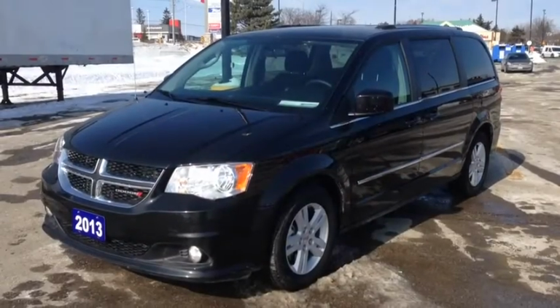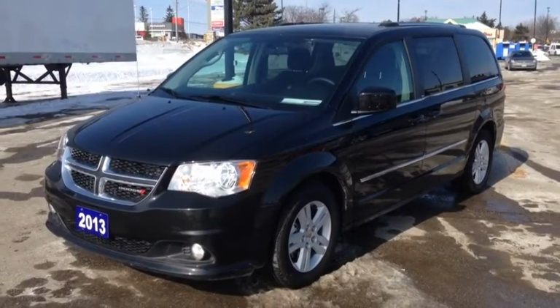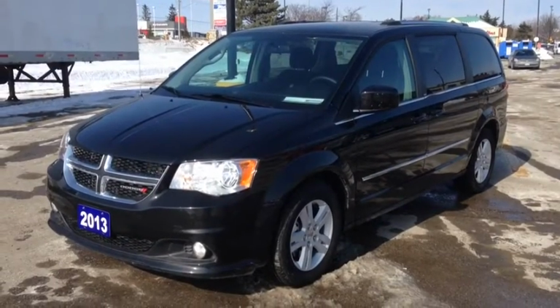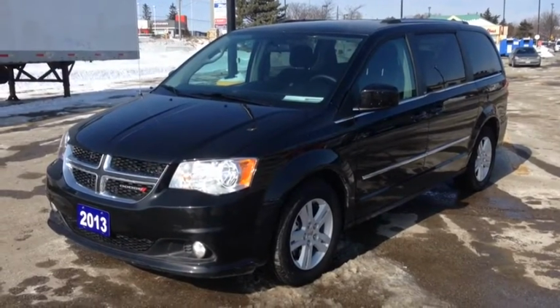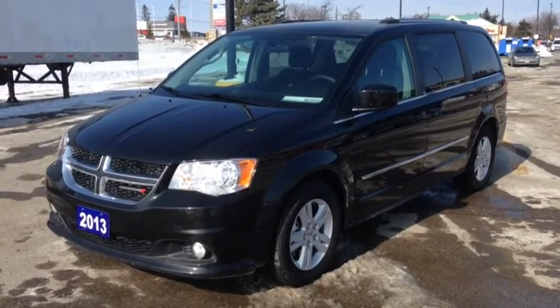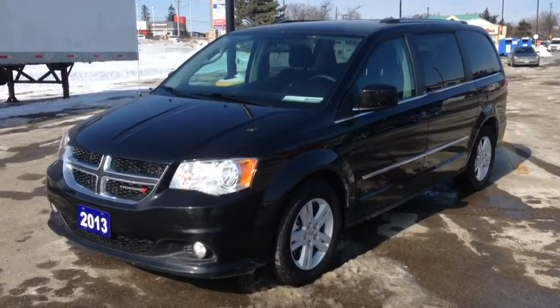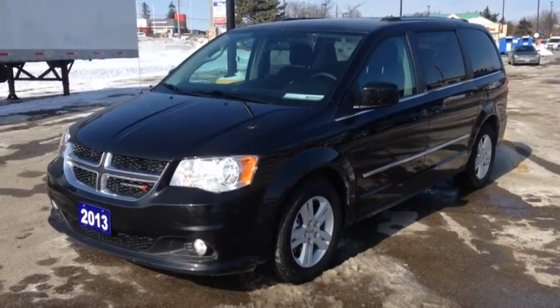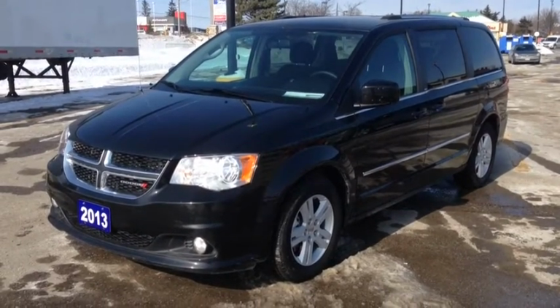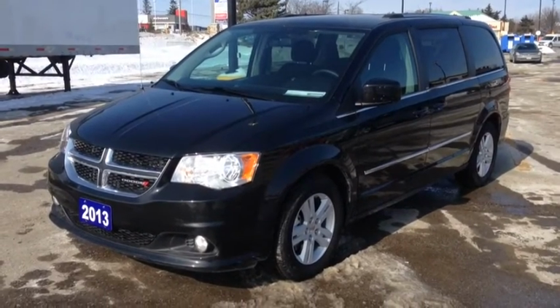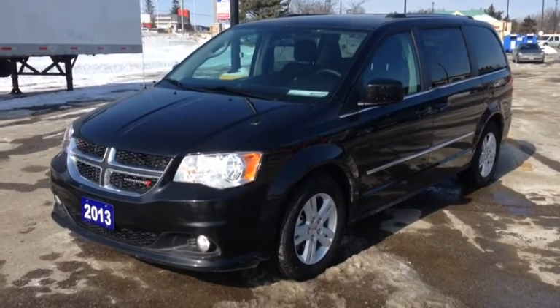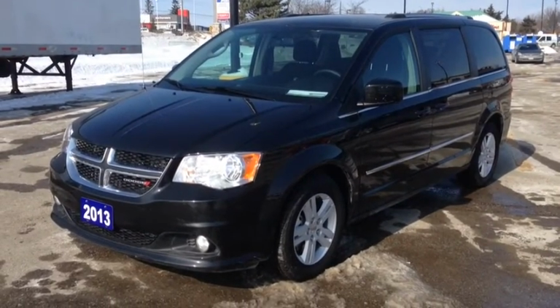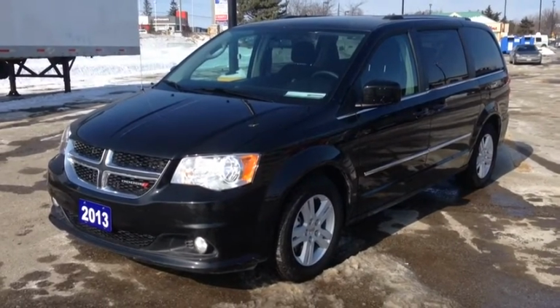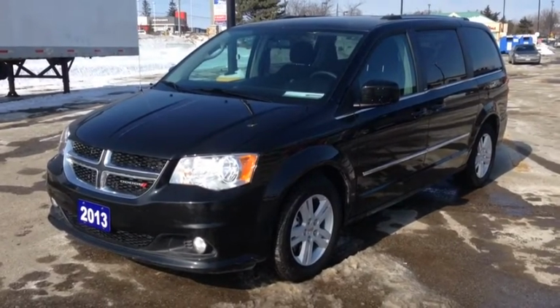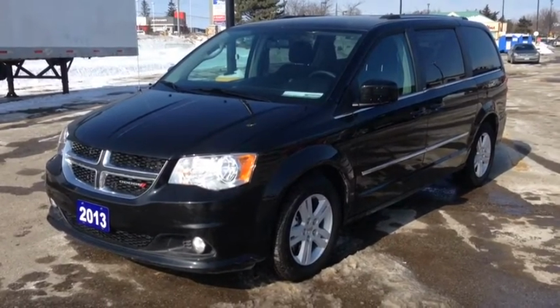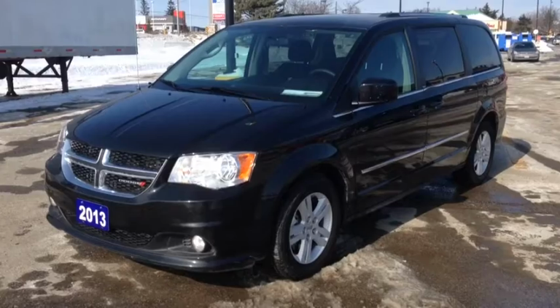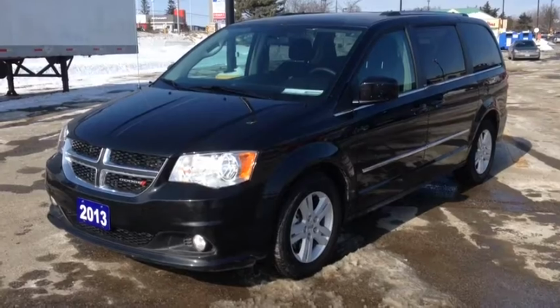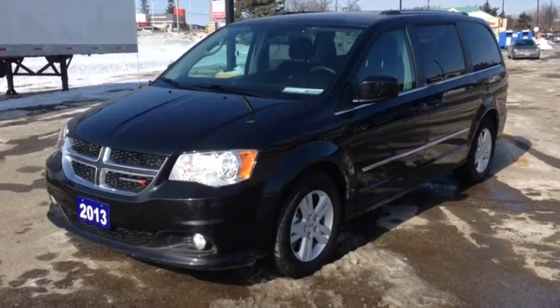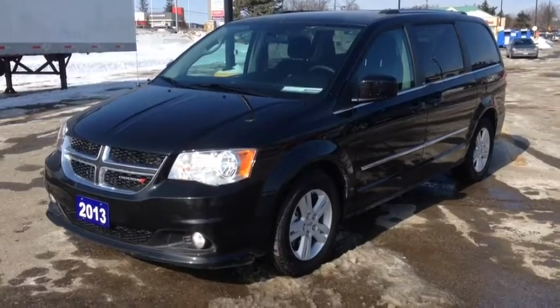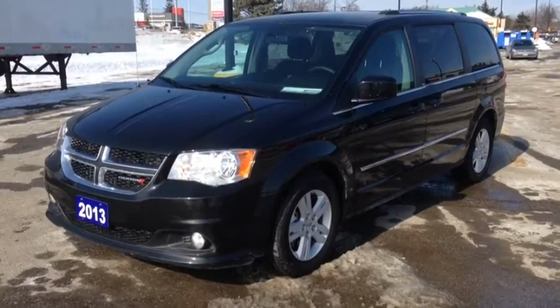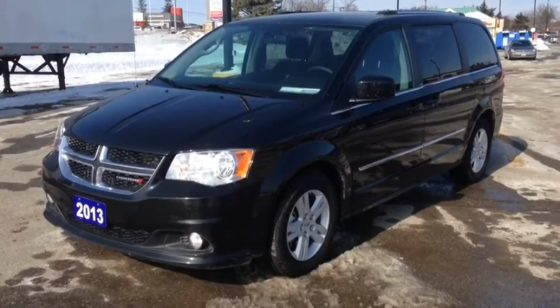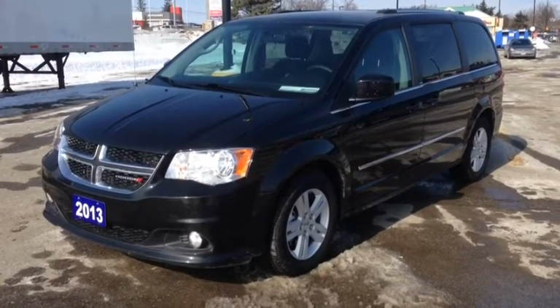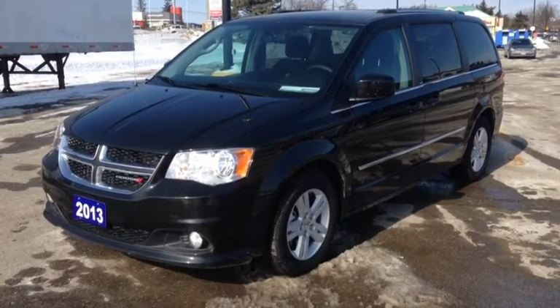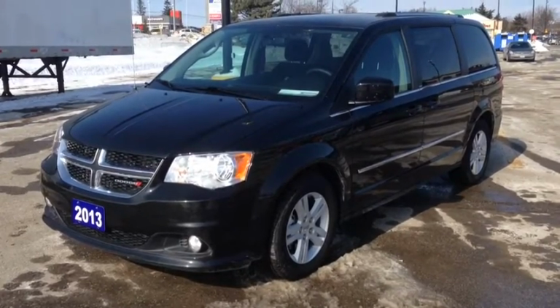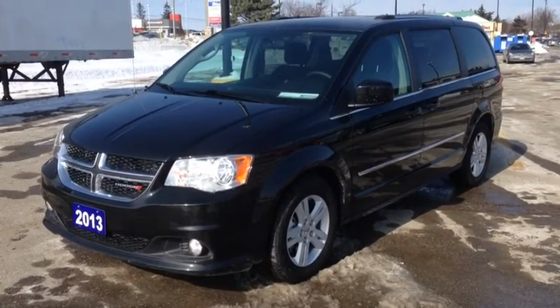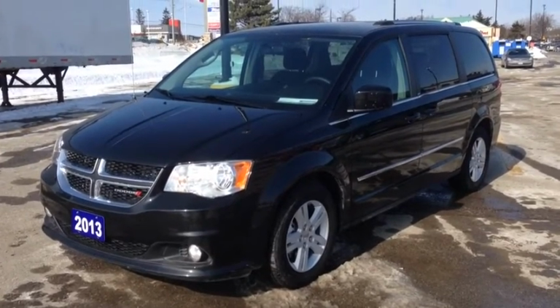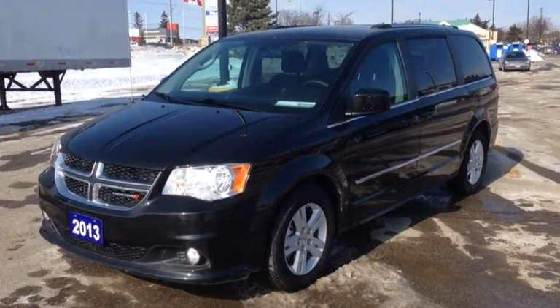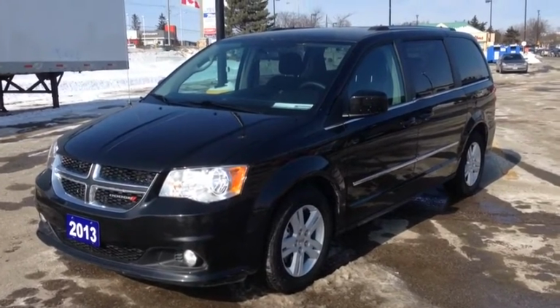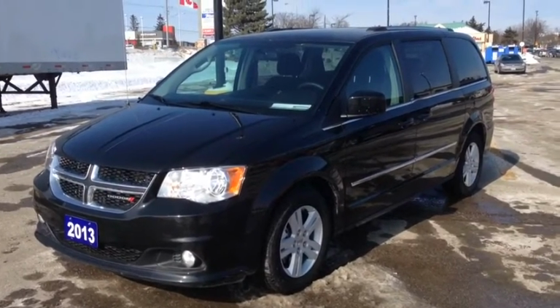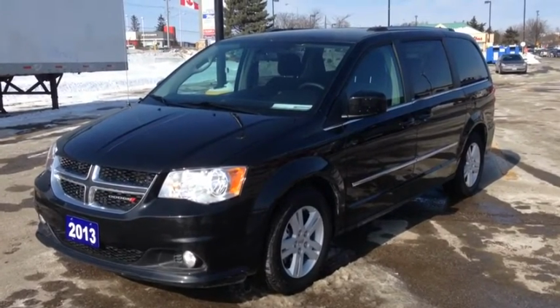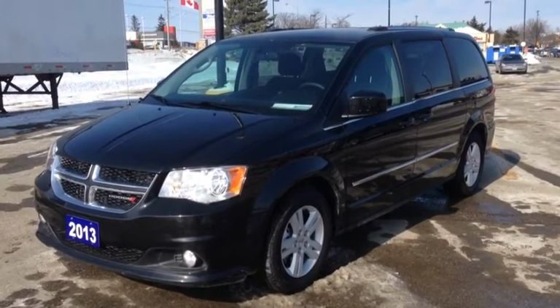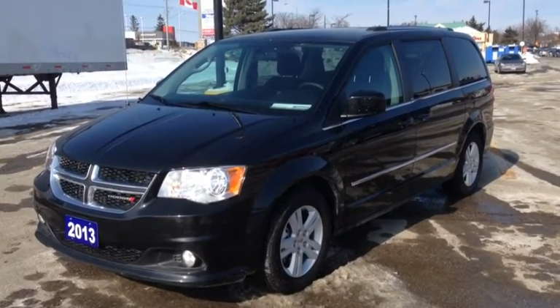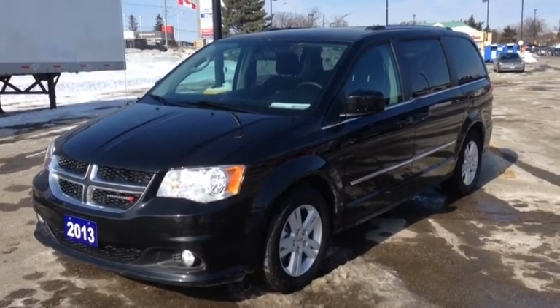Hey guys, we're here at McIver Dodge Jeep in New Market, Ontario, right across from Upper Canada Mall, and right now we're looking at a pre-owned 2013 Dodge Grand Caravan Crew.